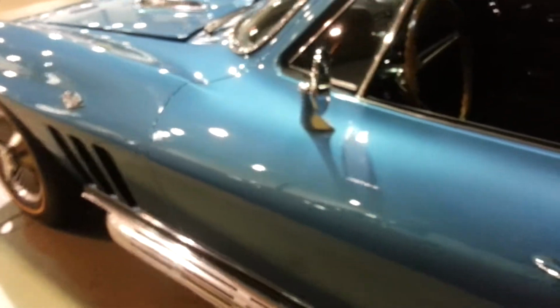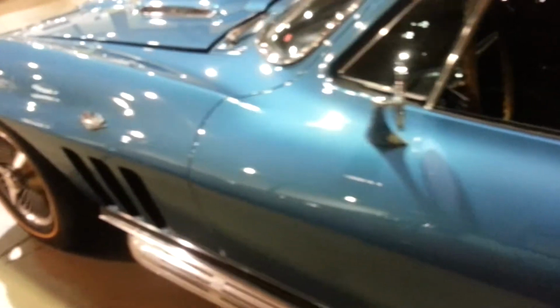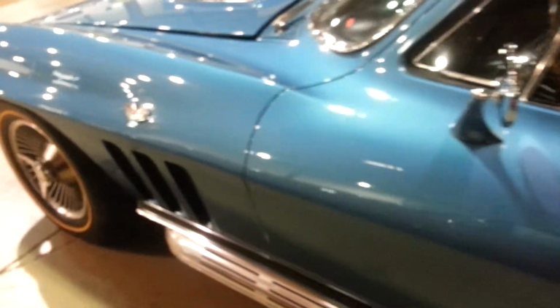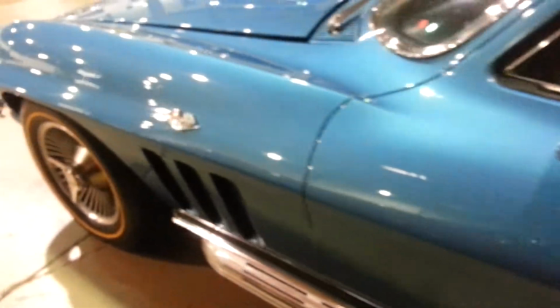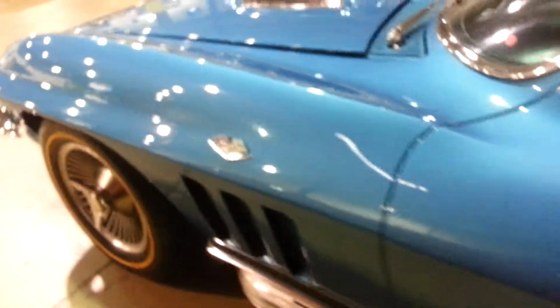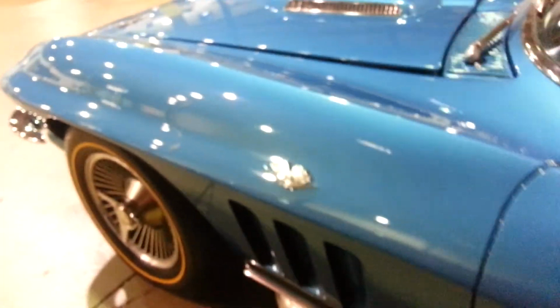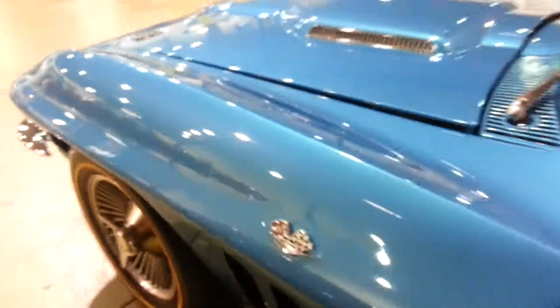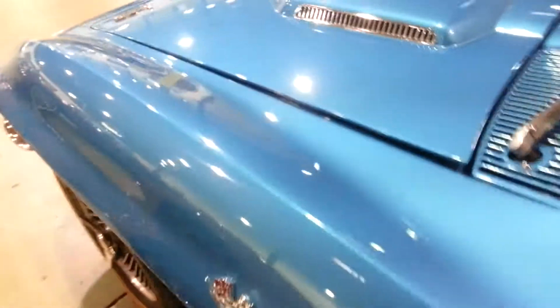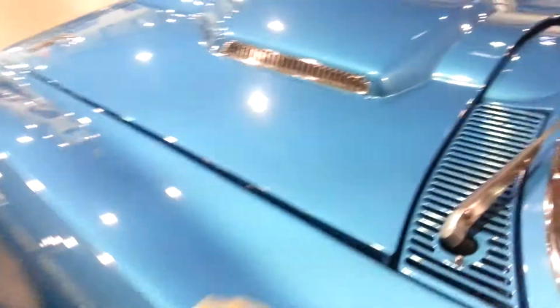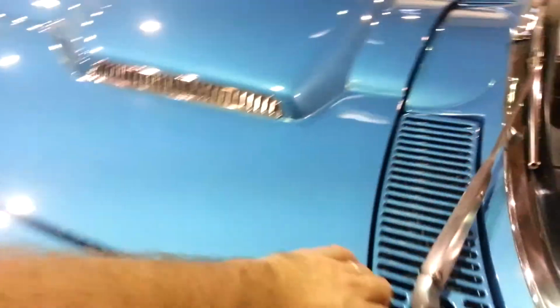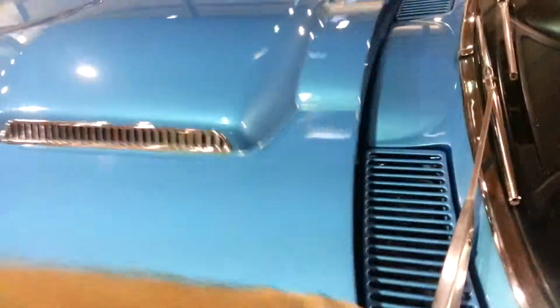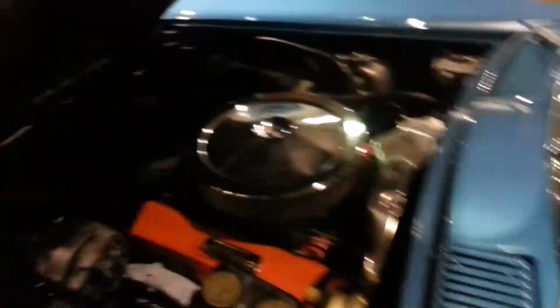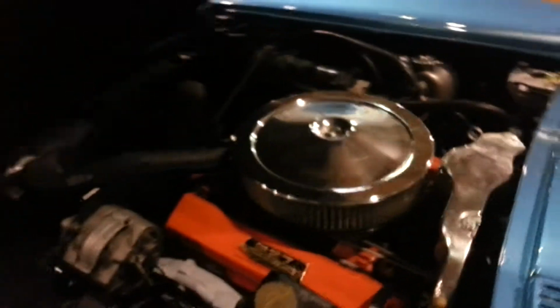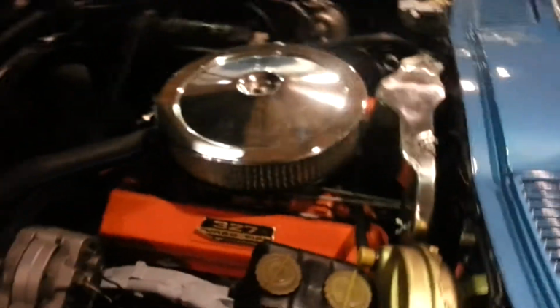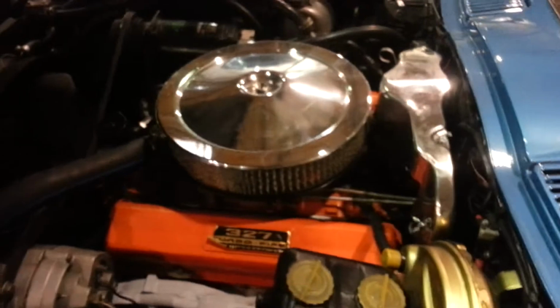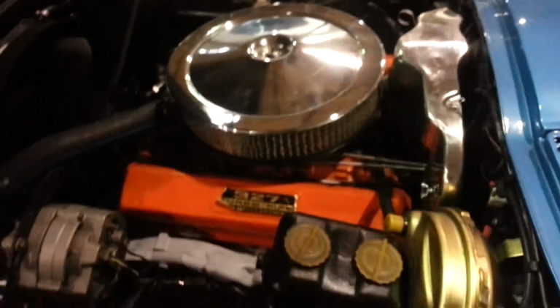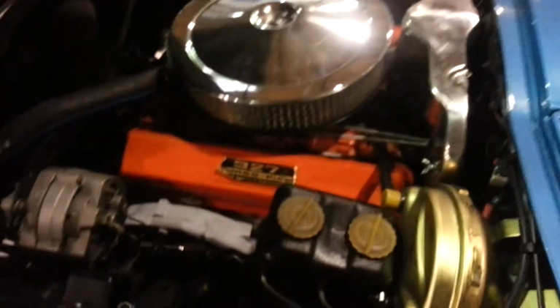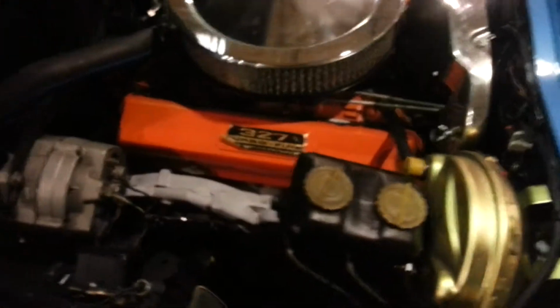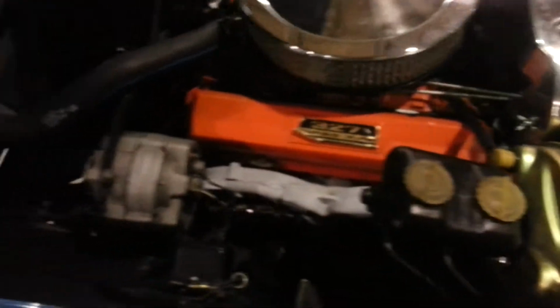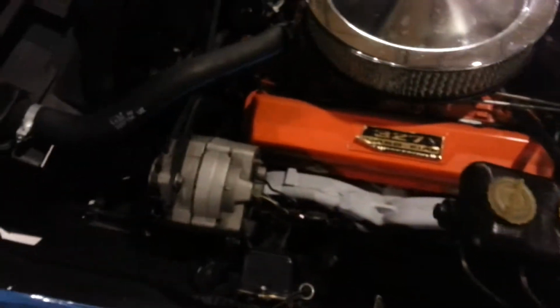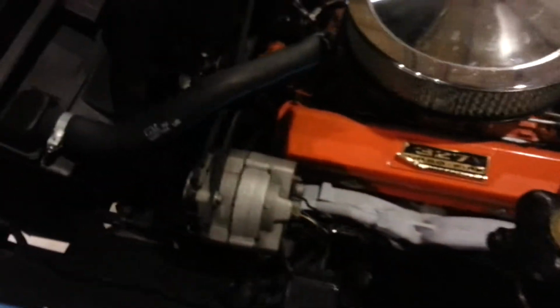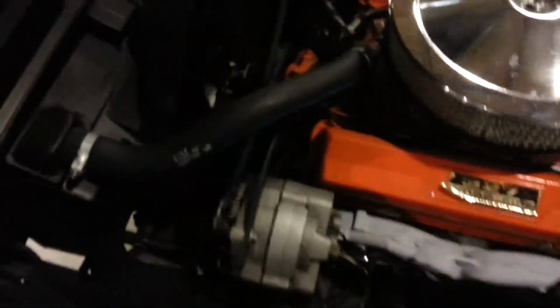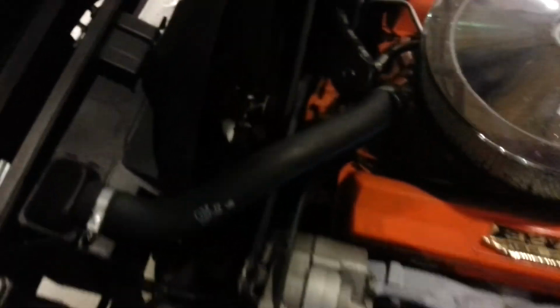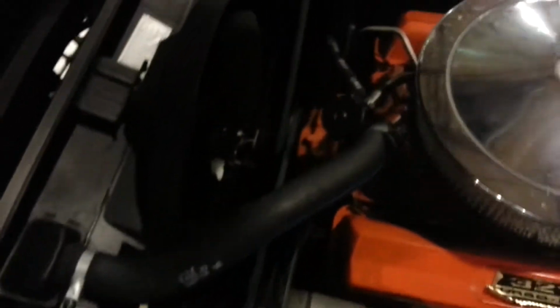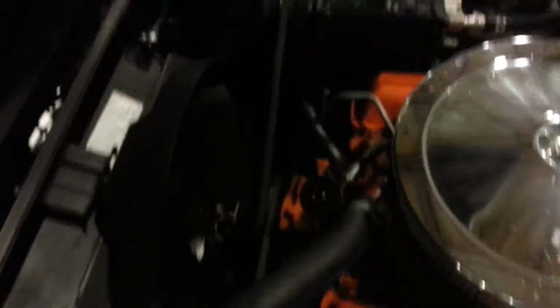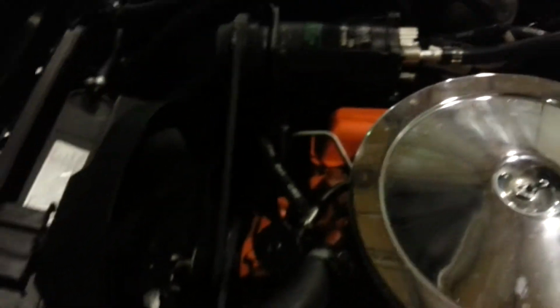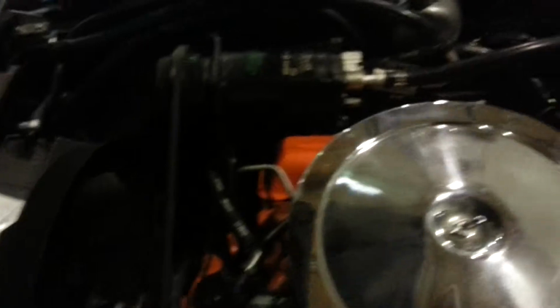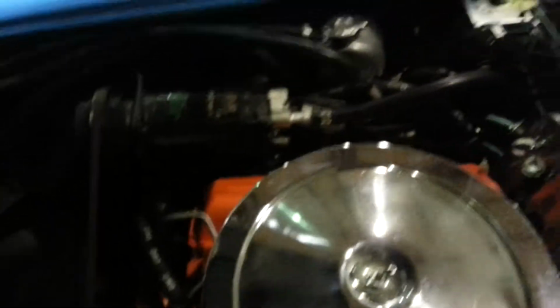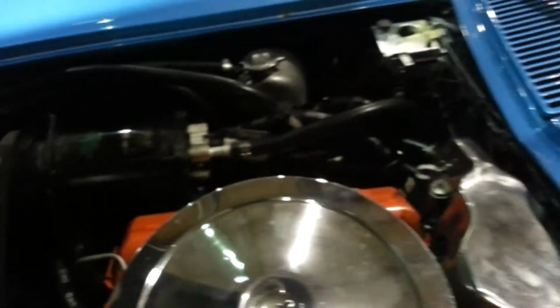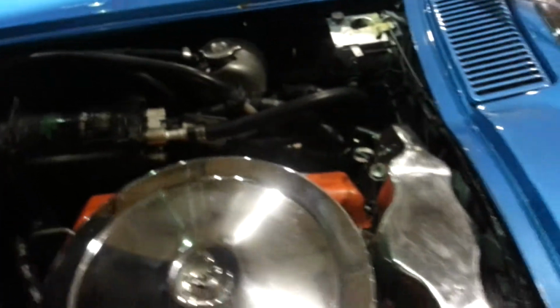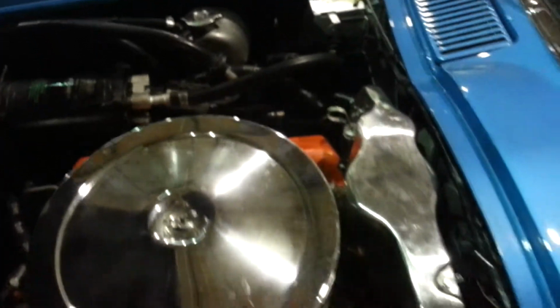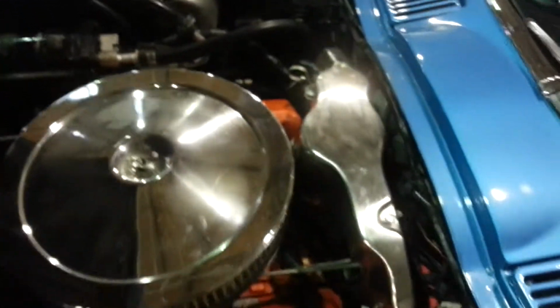As we come back towards the front, our engine compartment is nicely detailed with cold AC. Original shielding.